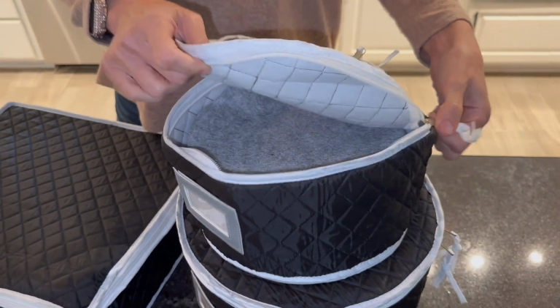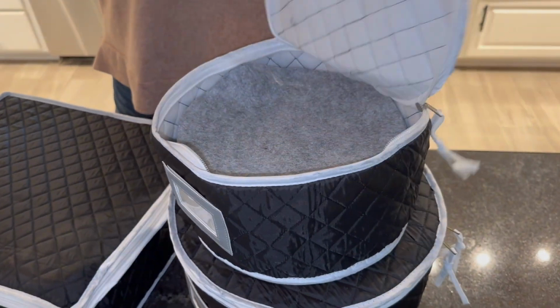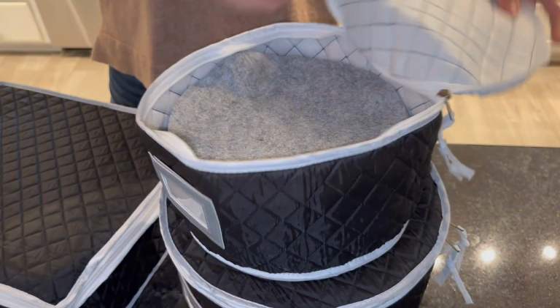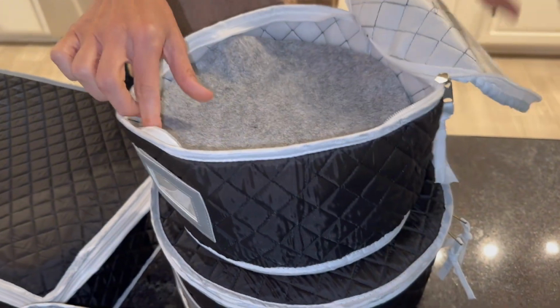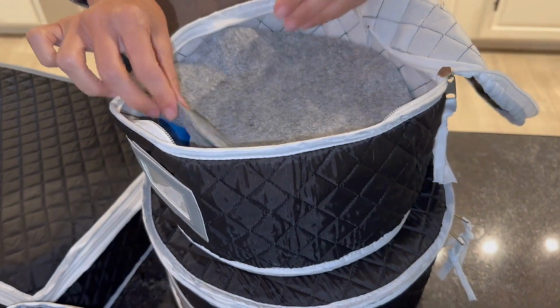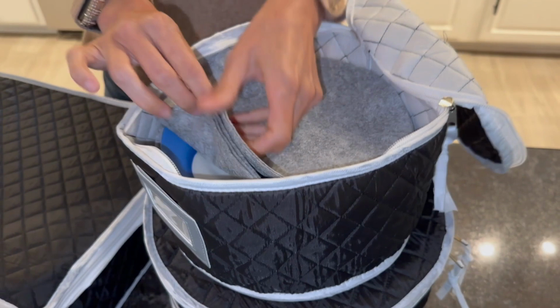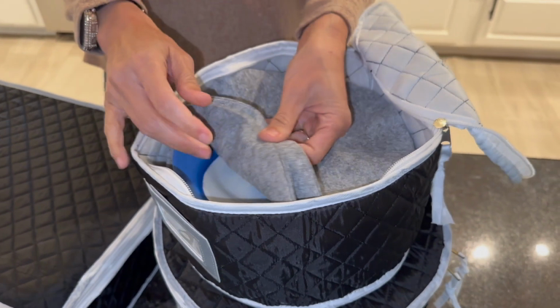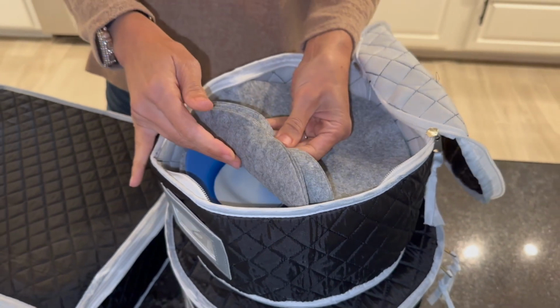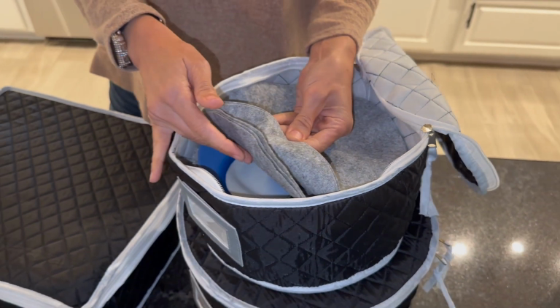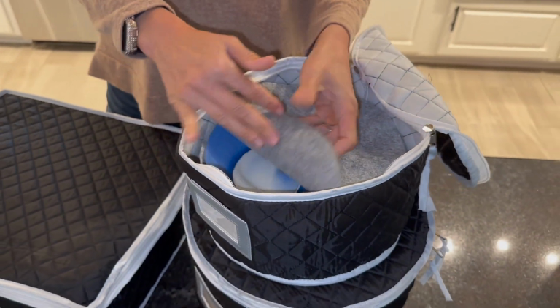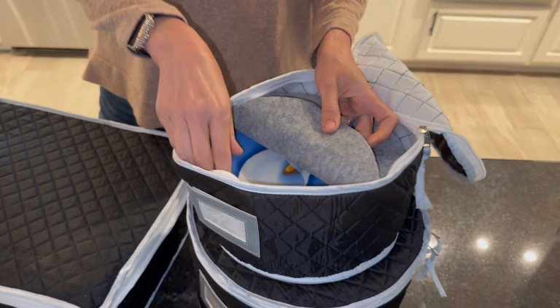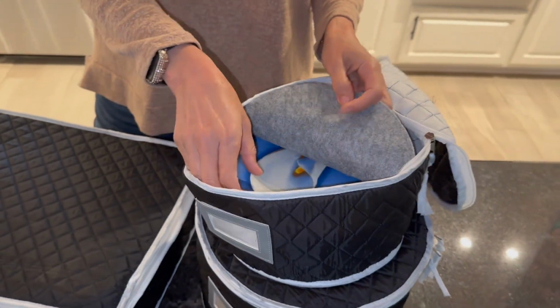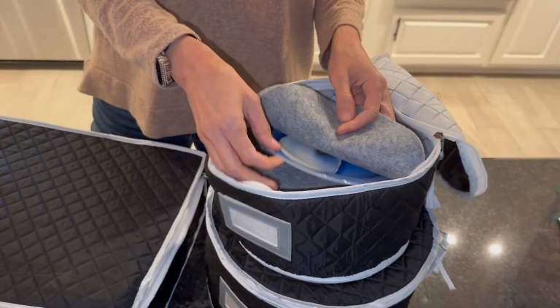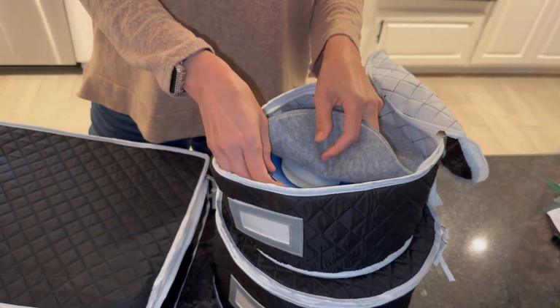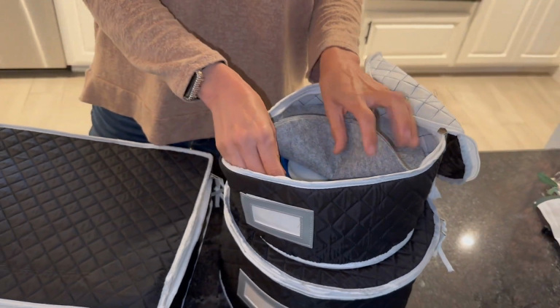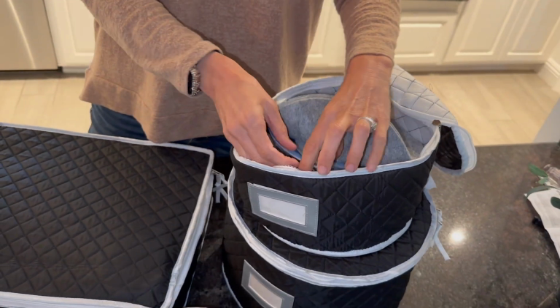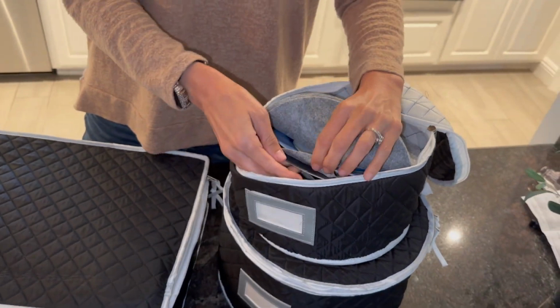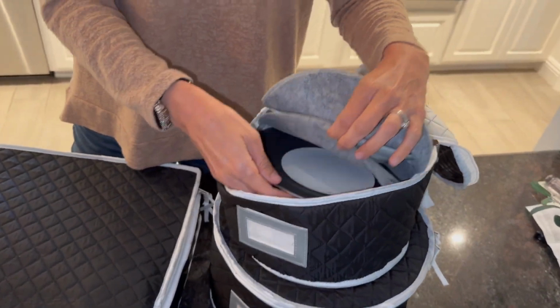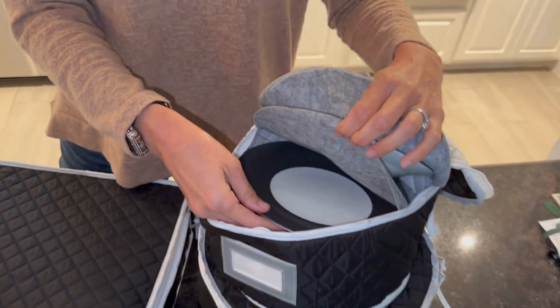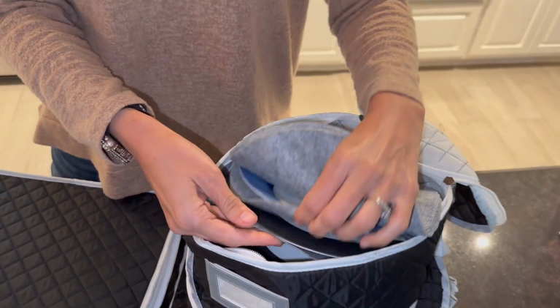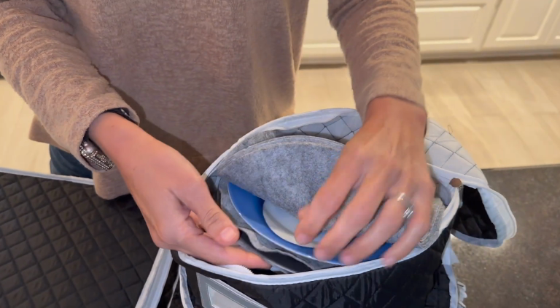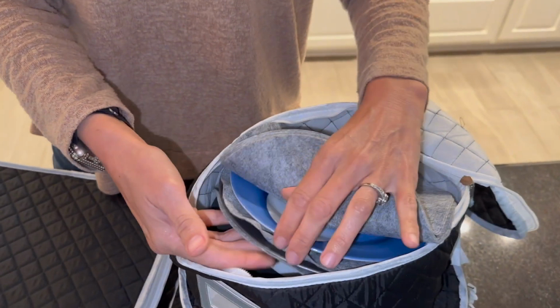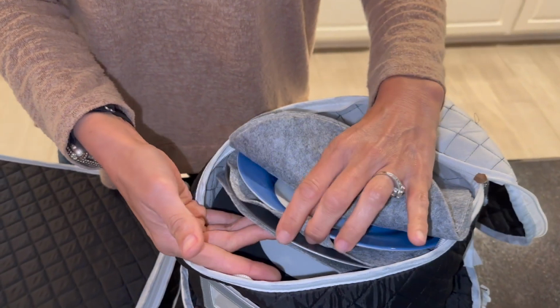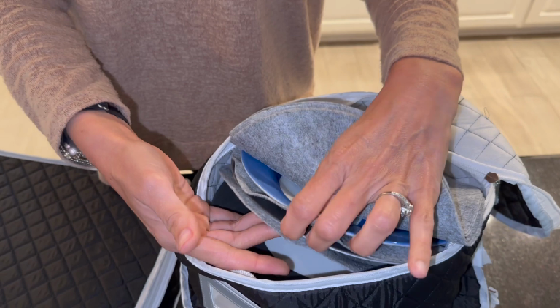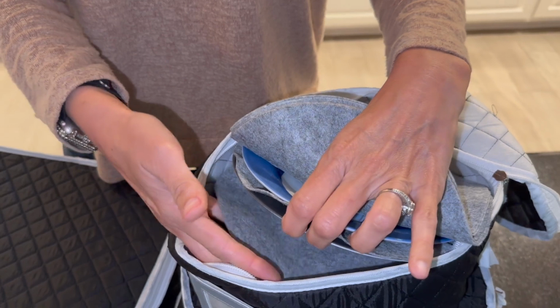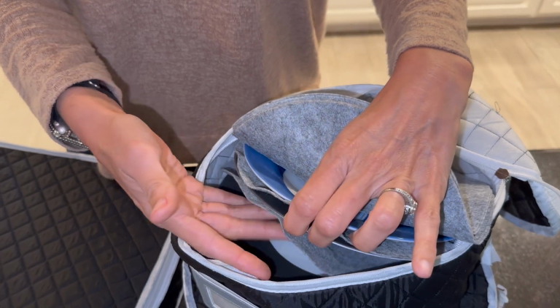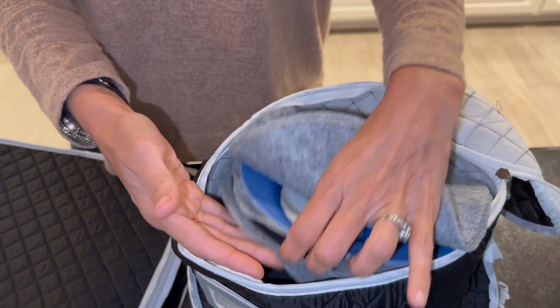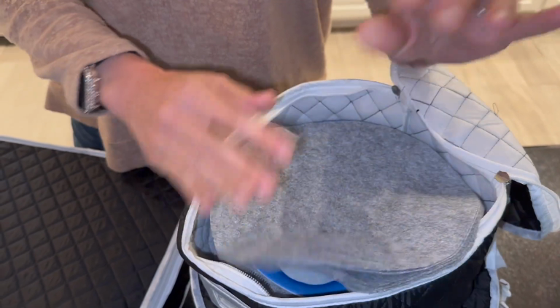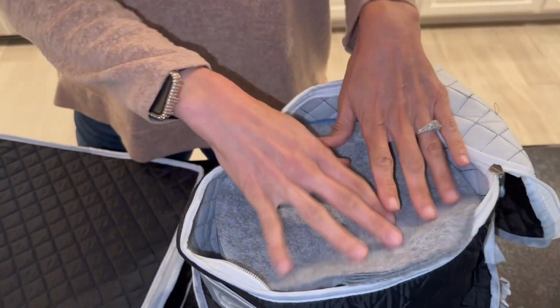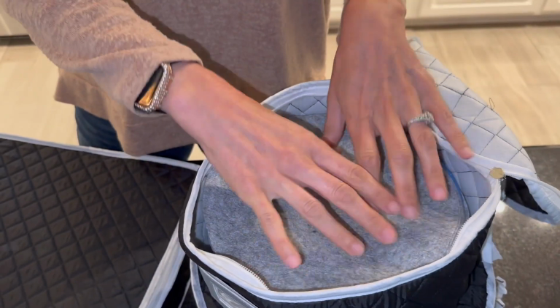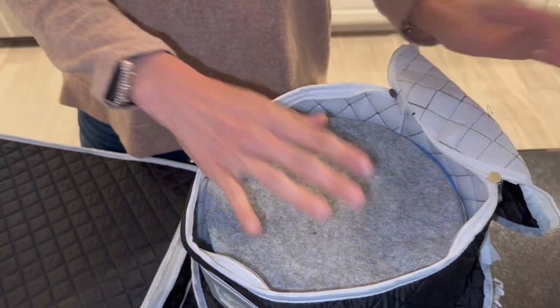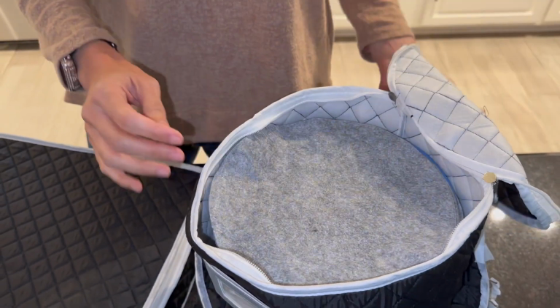For the plates, you get all these paddings and then you can go every other plate with that. So that way when you're moving or storing, you have a lot of protection there.